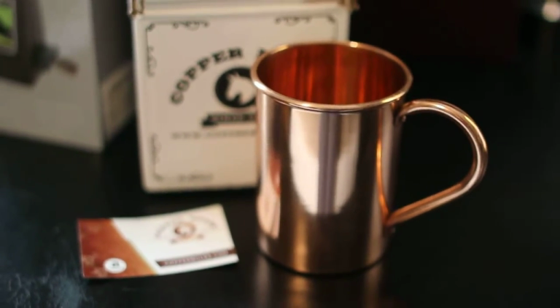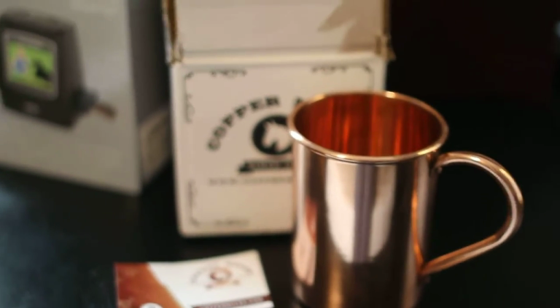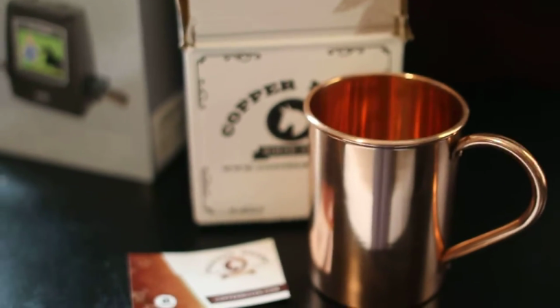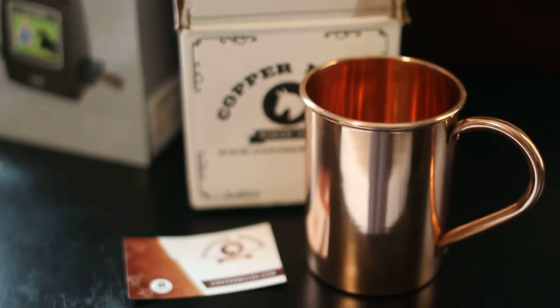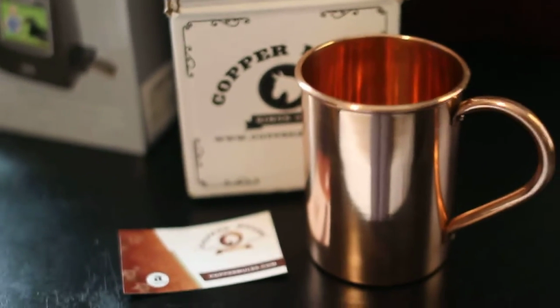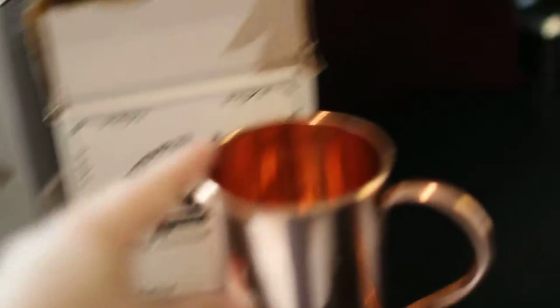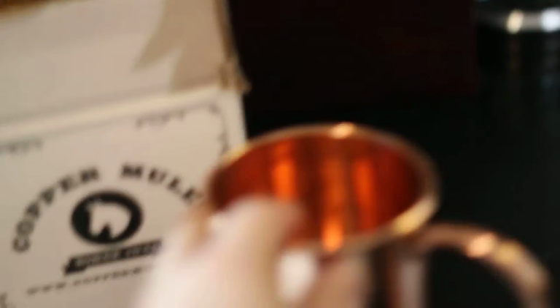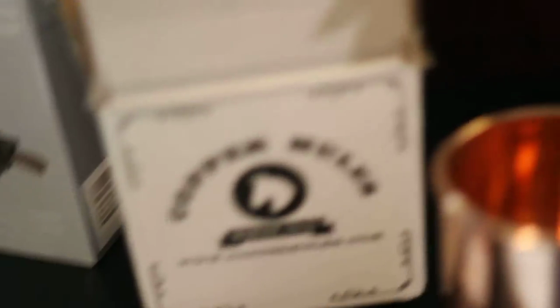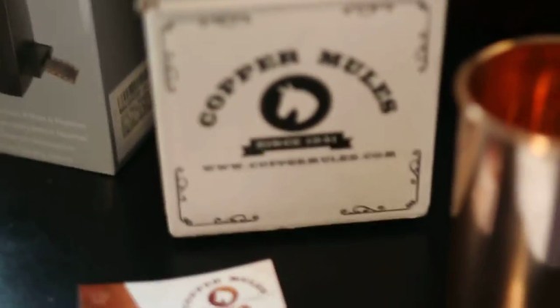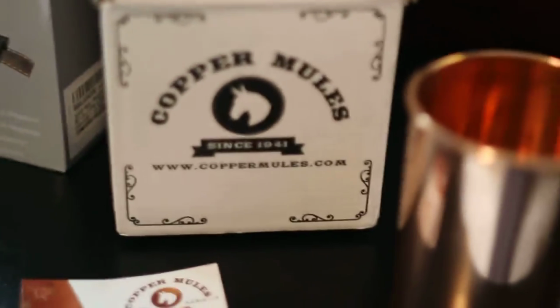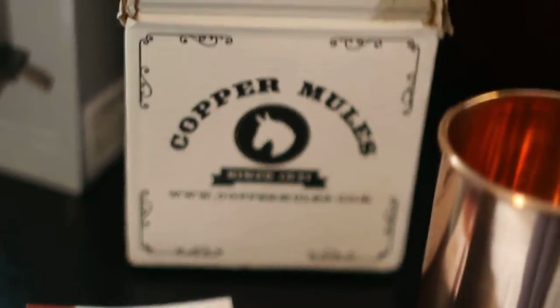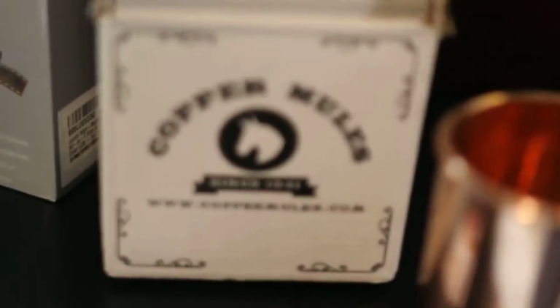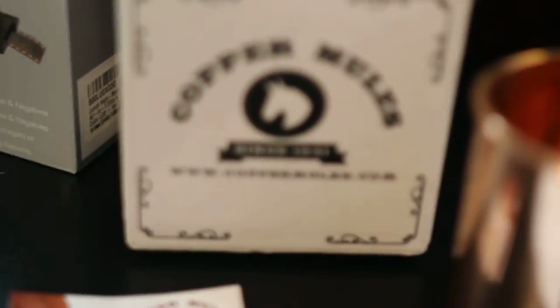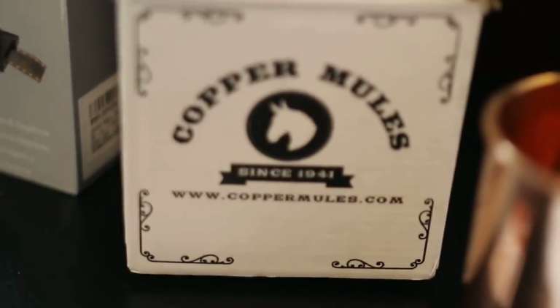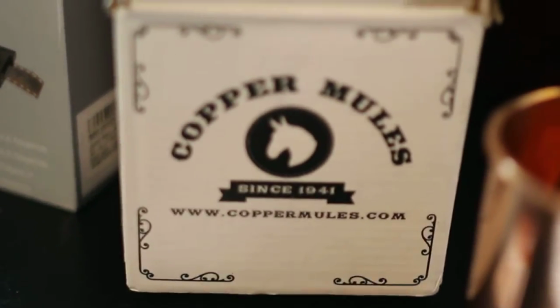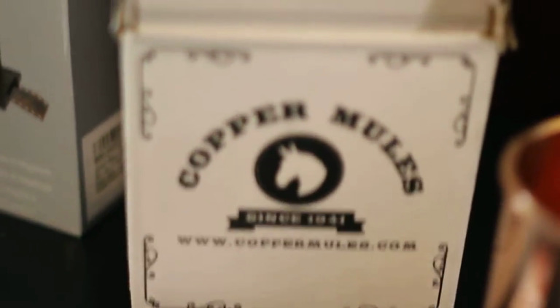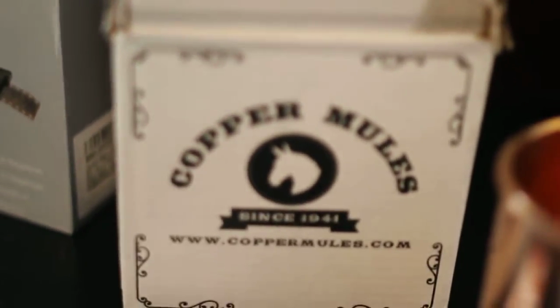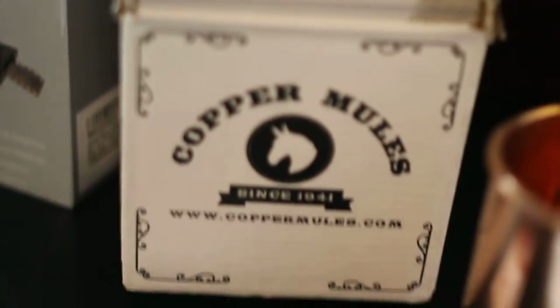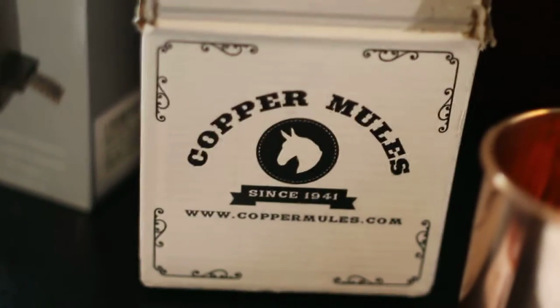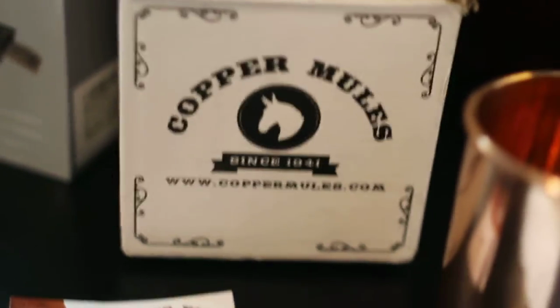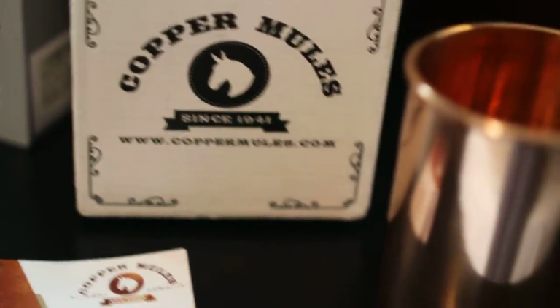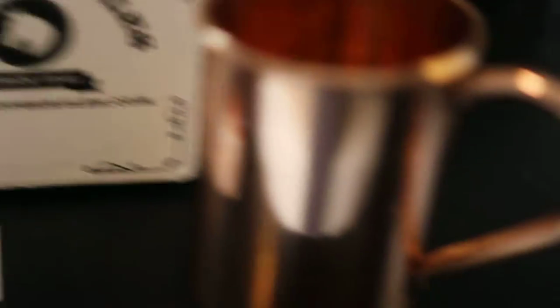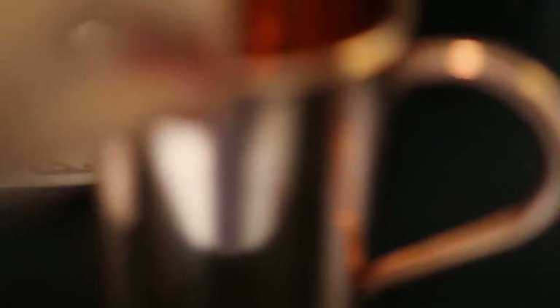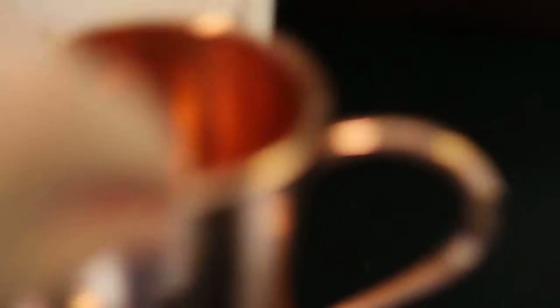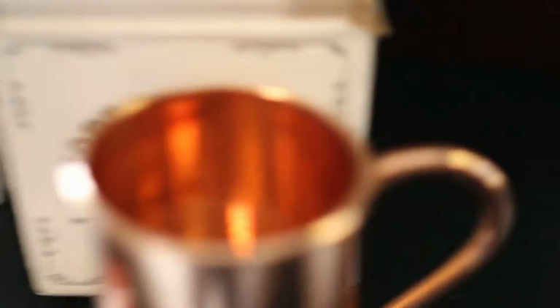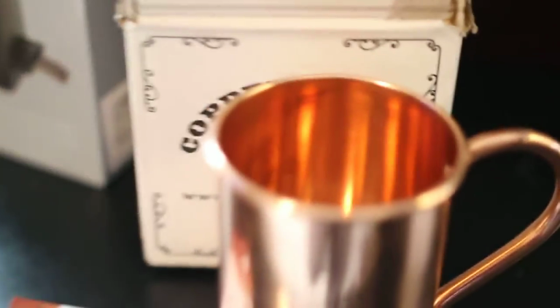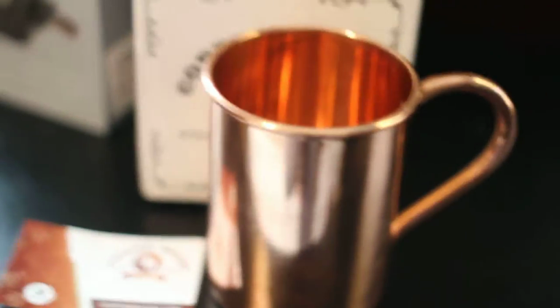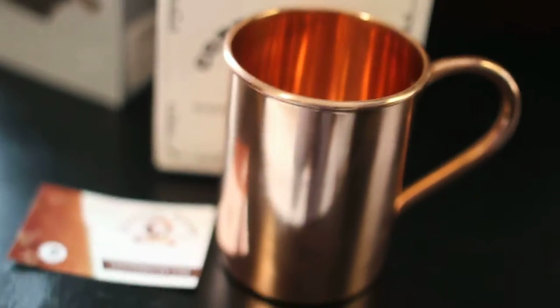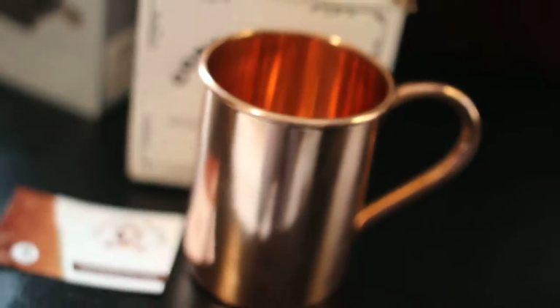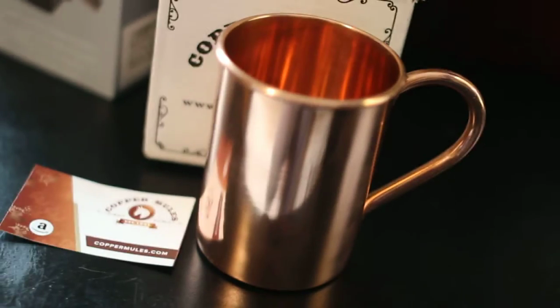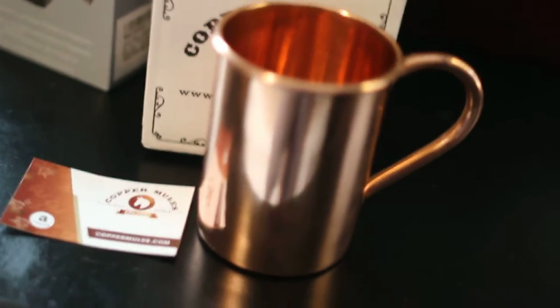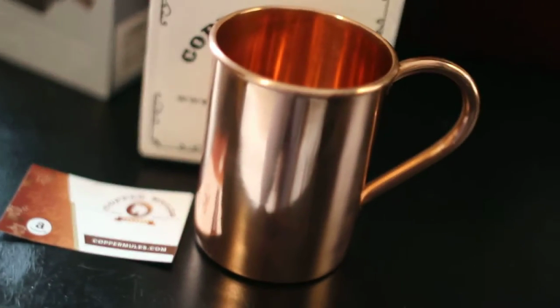This is a copper mug from Copper Mules. Here's their name and website, but this actually came off Amazon.com. I'm going to have a link in the description for anybody who's possibly interested.